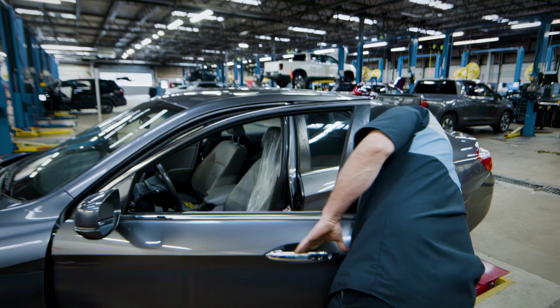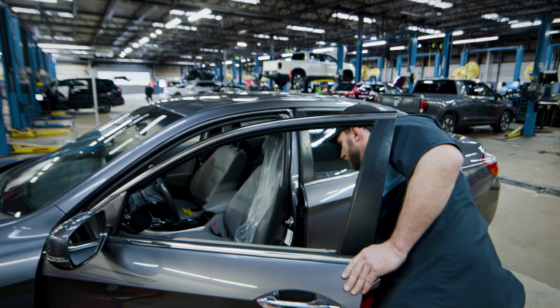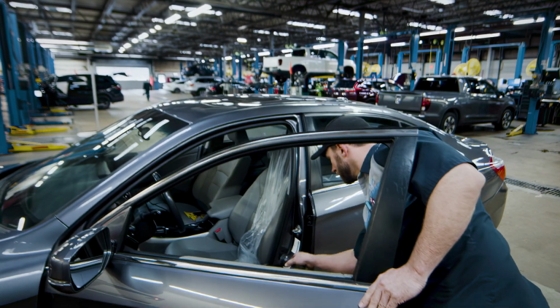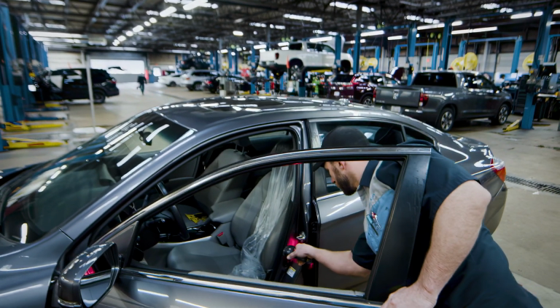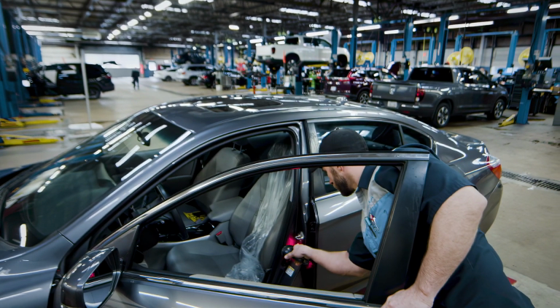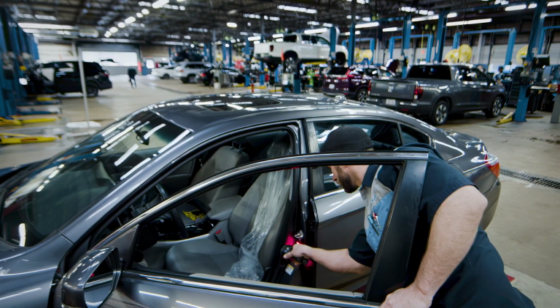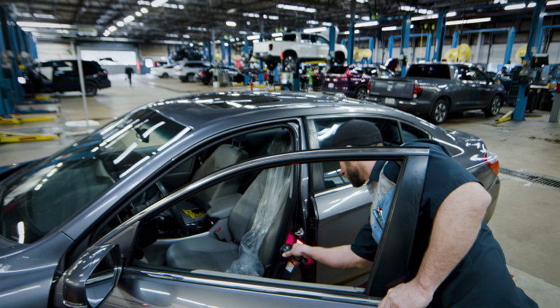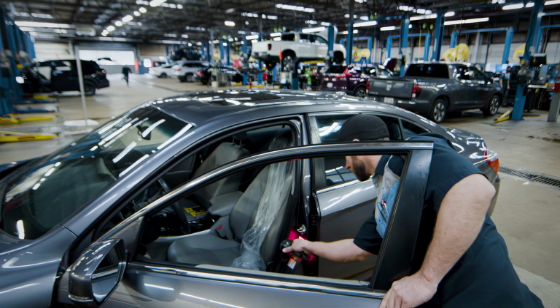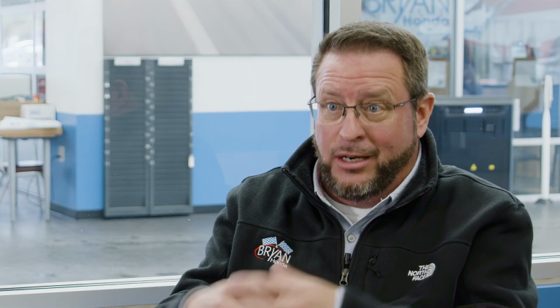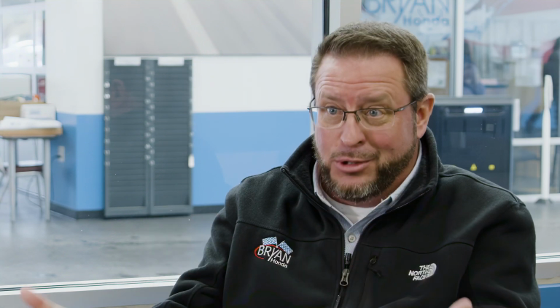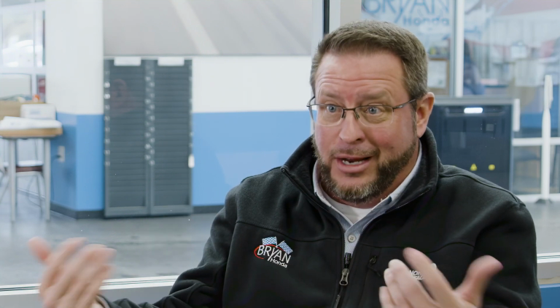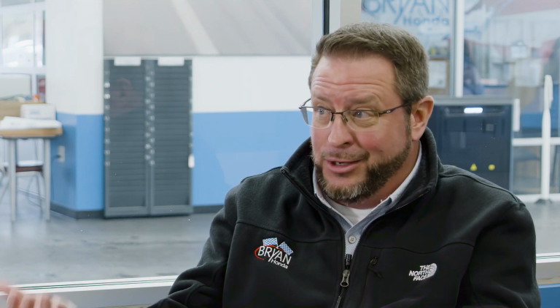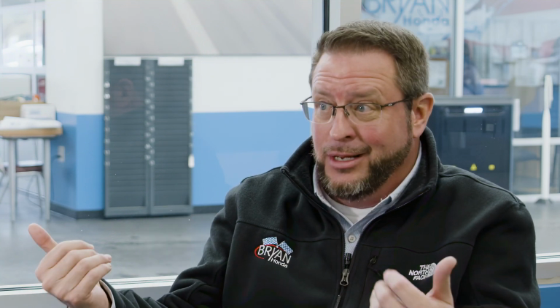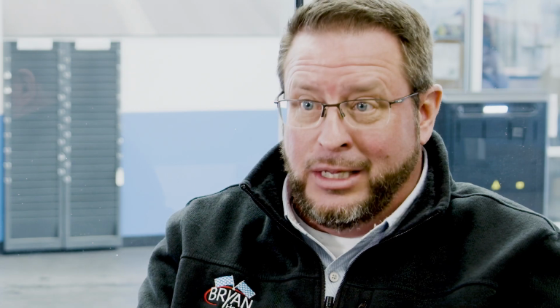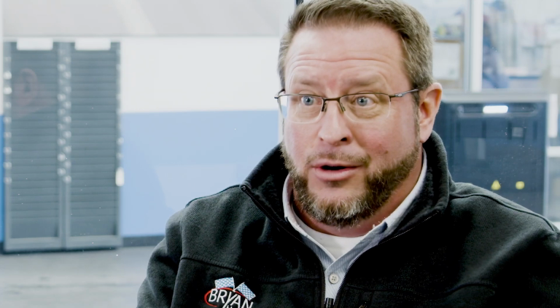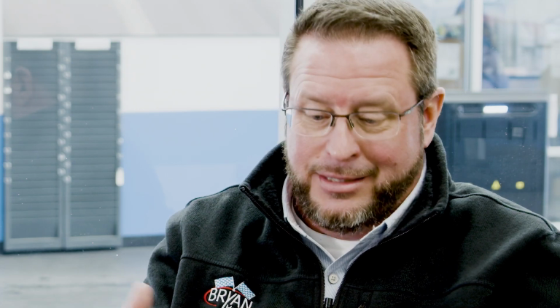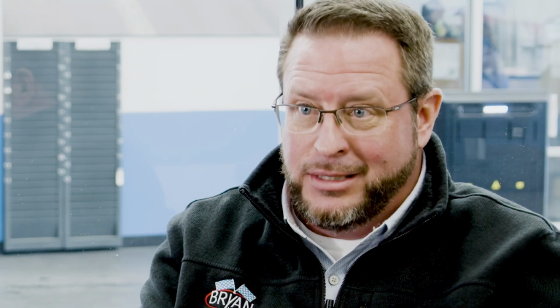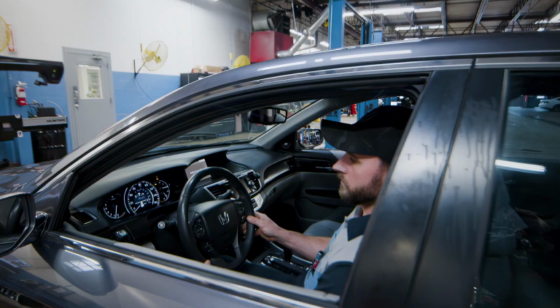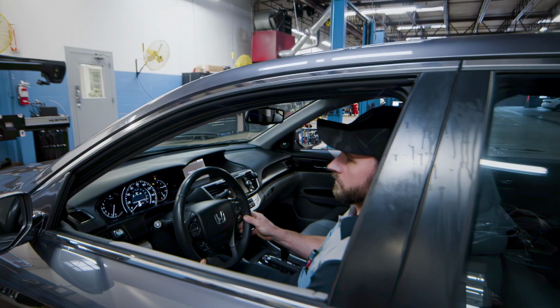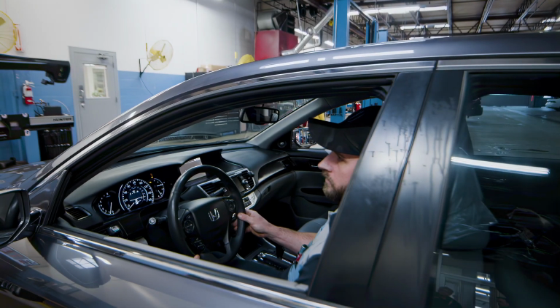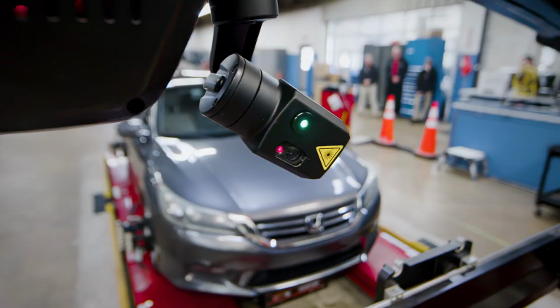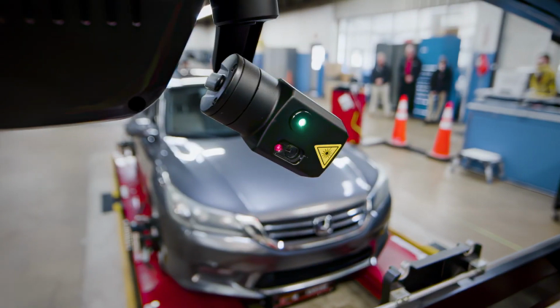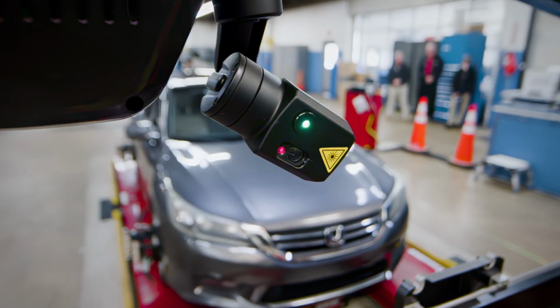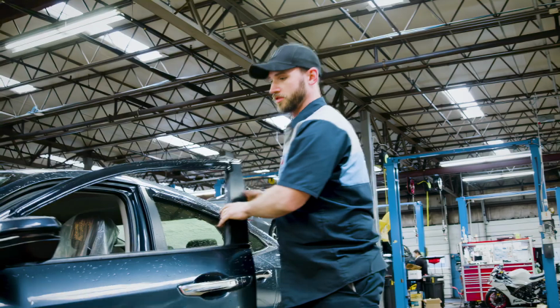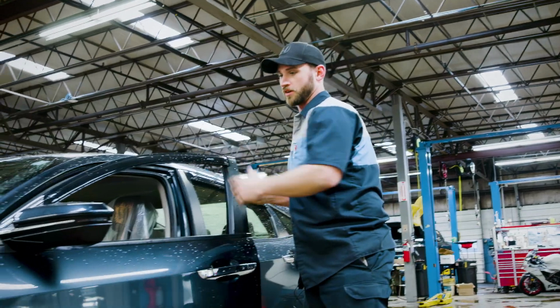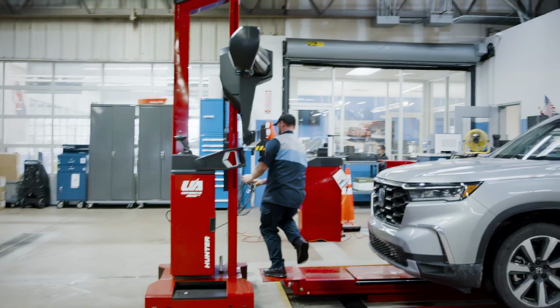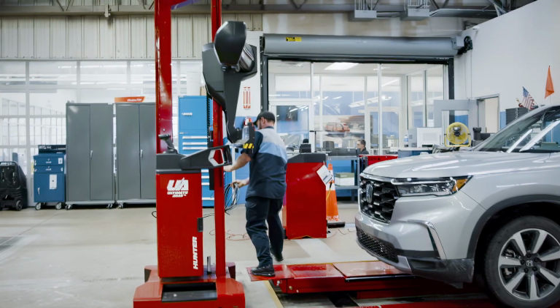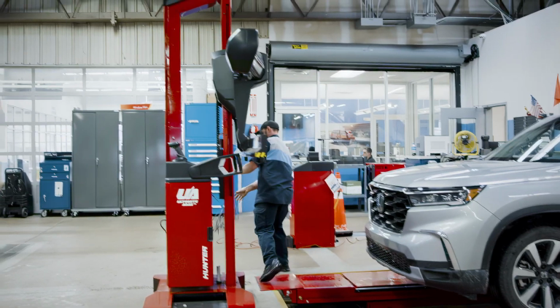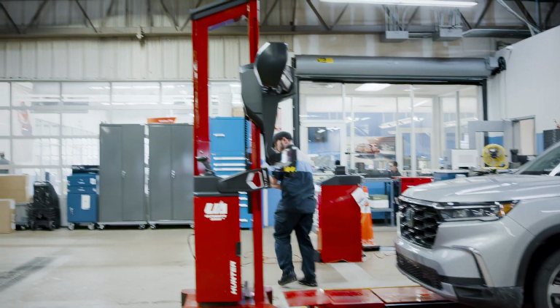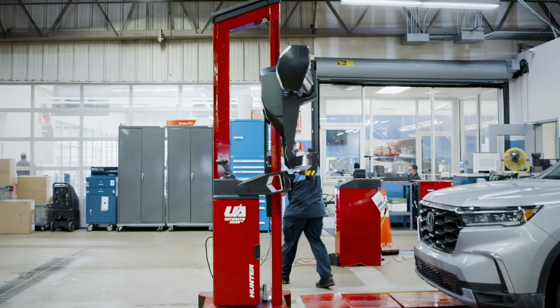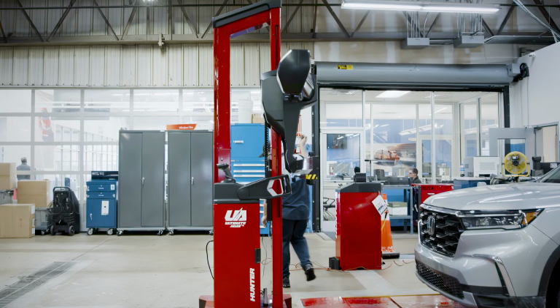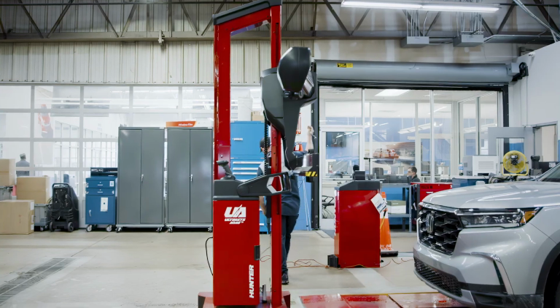It built confidence in the technicians as well. If I put a car on this machine, use it correctly, and I've learned how to use it — it's going to leave here right. It saves me time, it saves me the headache of the comeback, and I can actually make money because it's faster. That's what sells the technicians overall.